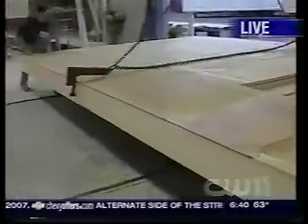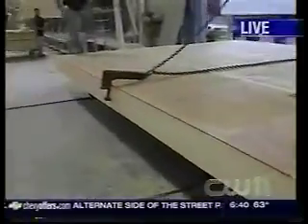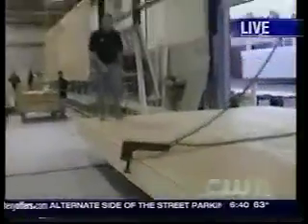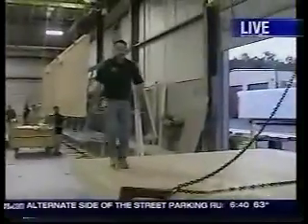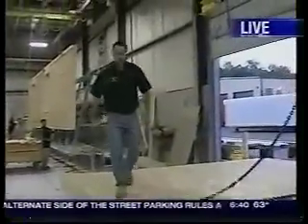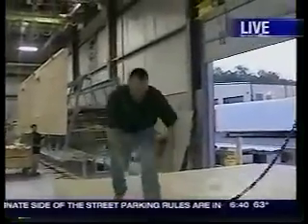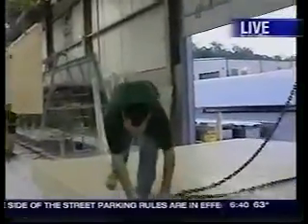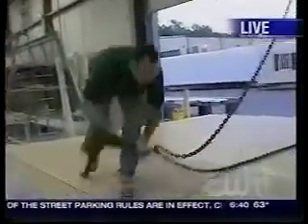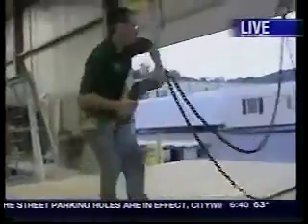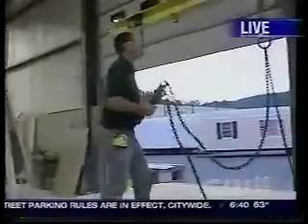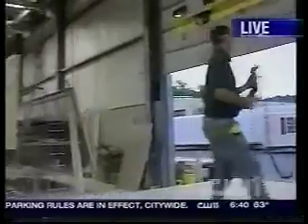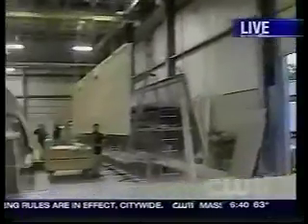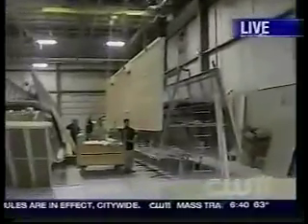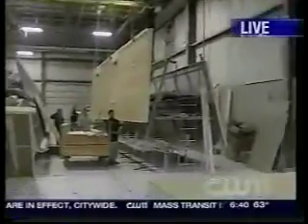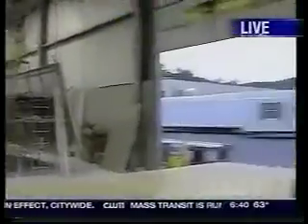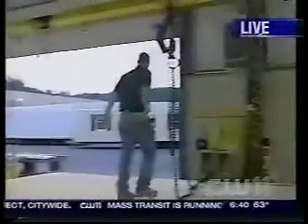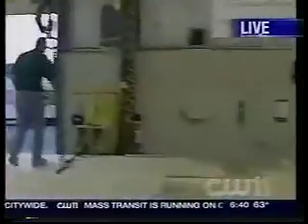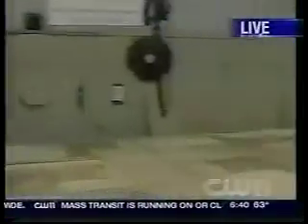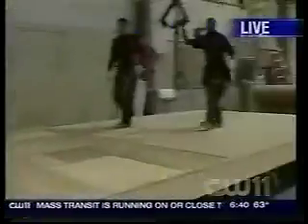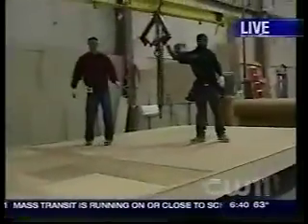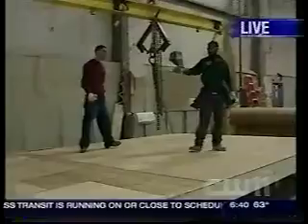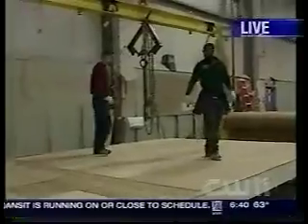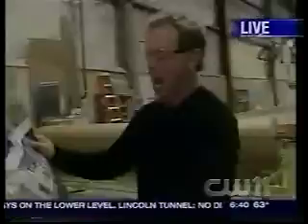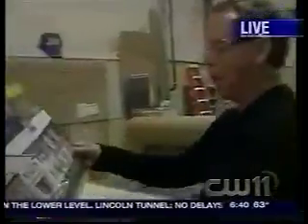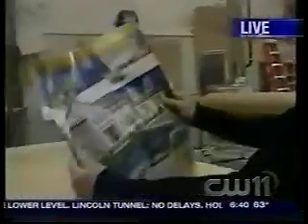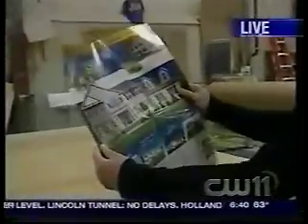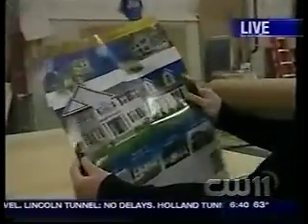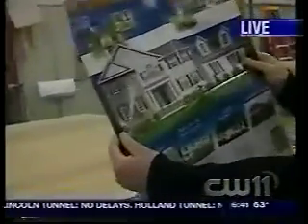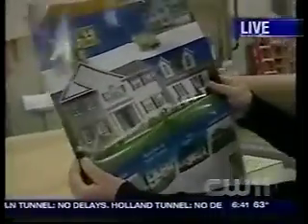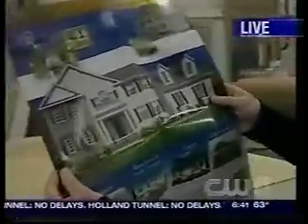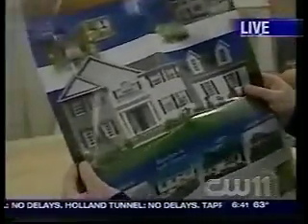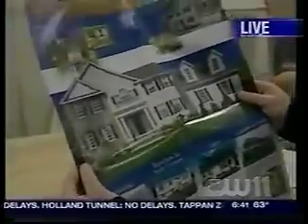You can take a 4,000-square-foot home and physically build it in this factory within six days. At the end of the production line it's 80% complete. And we're going to be building a Center Hall Colonial very similar to this one.